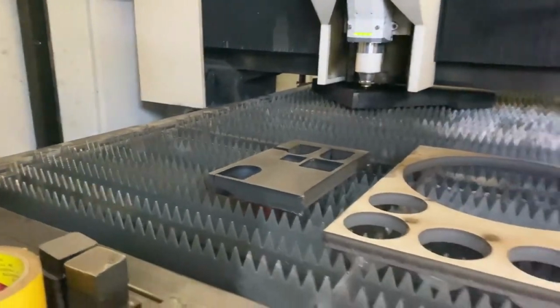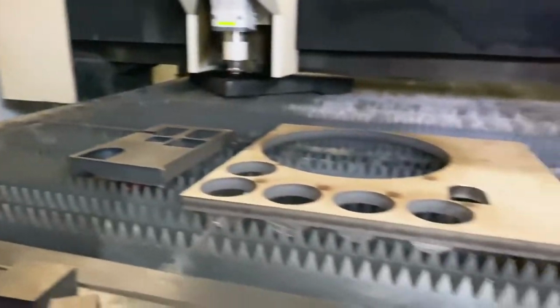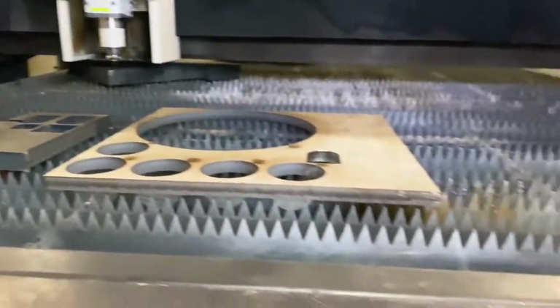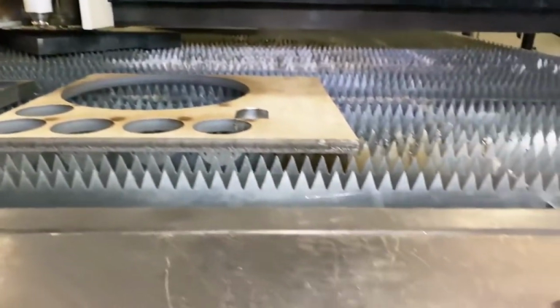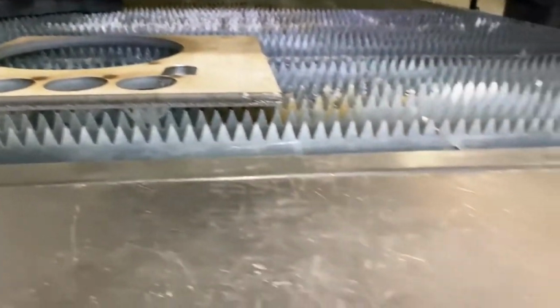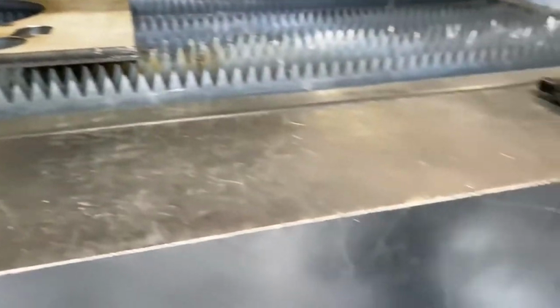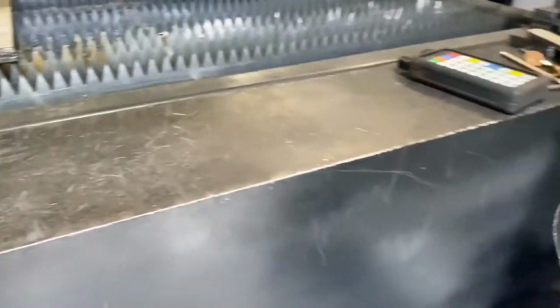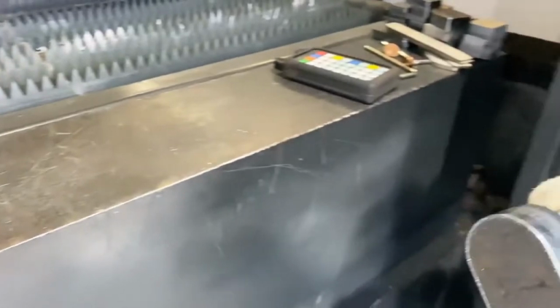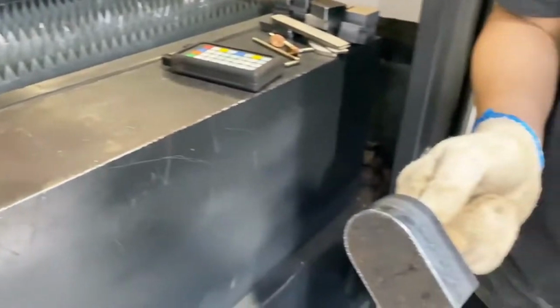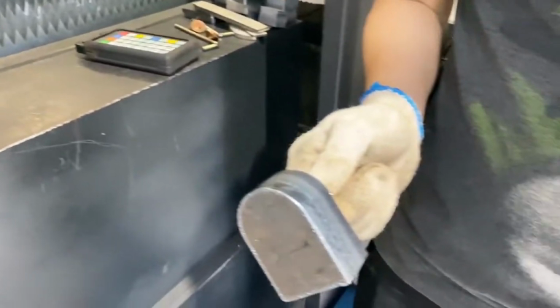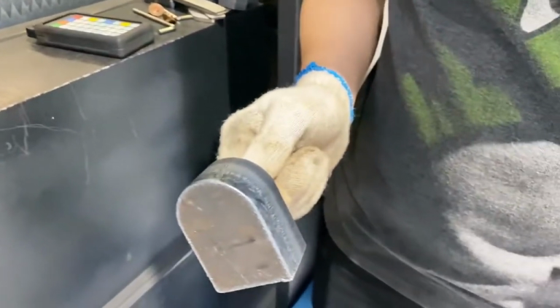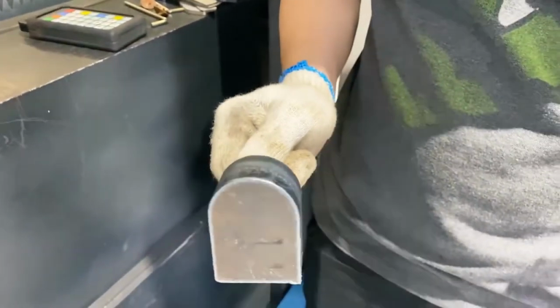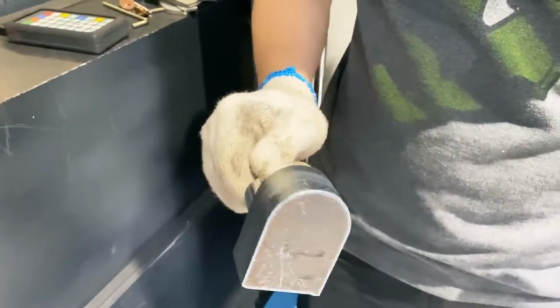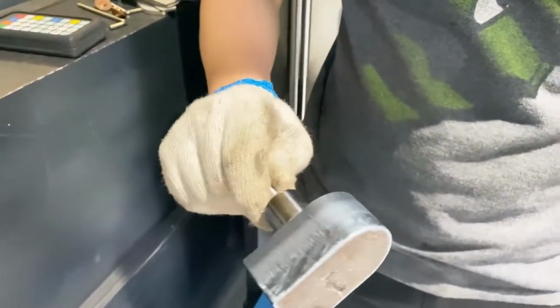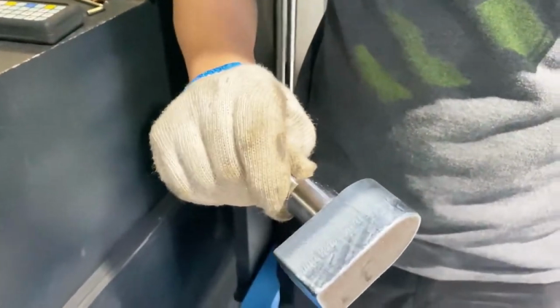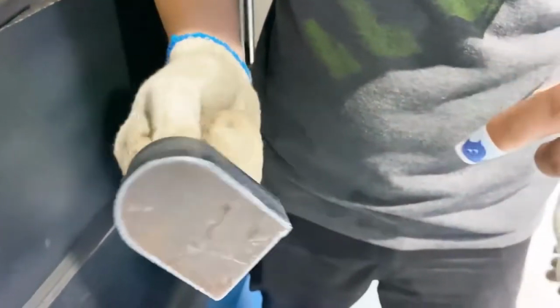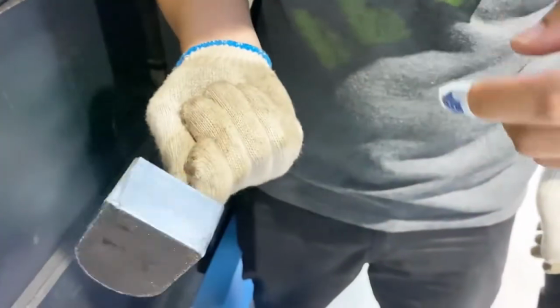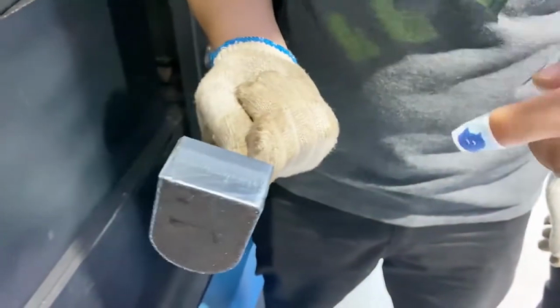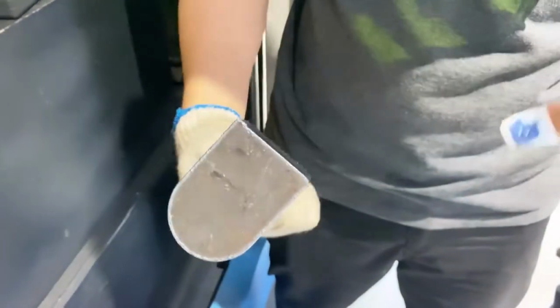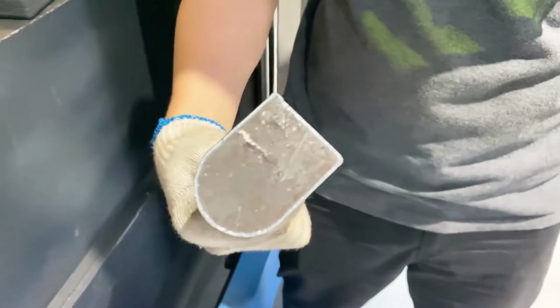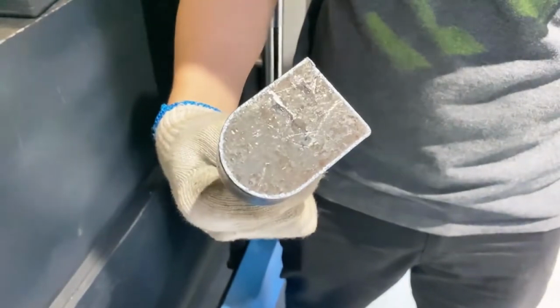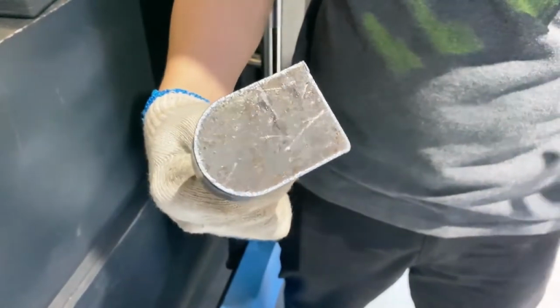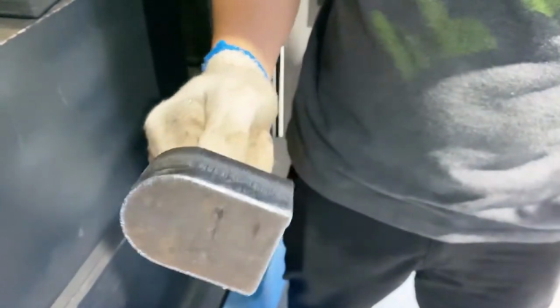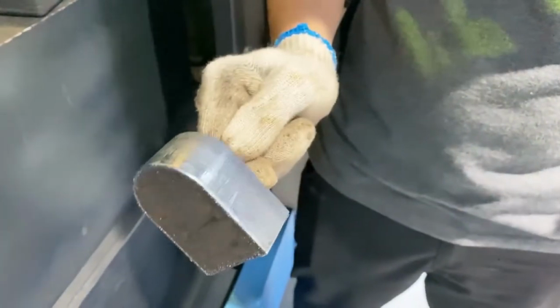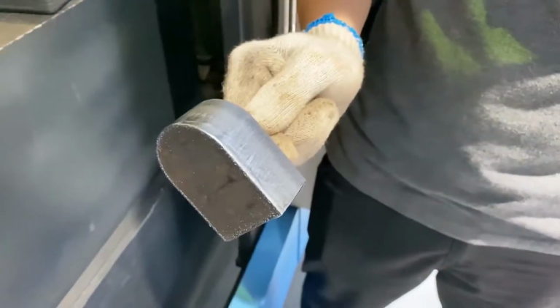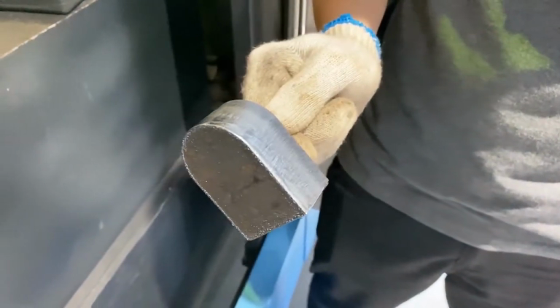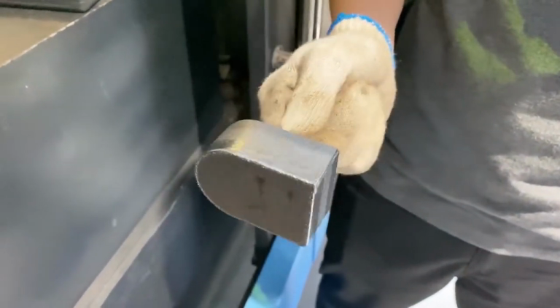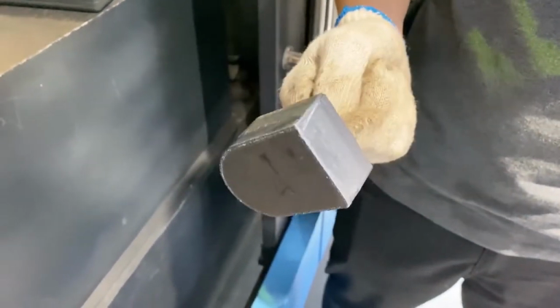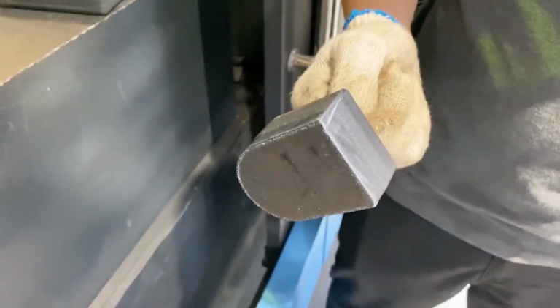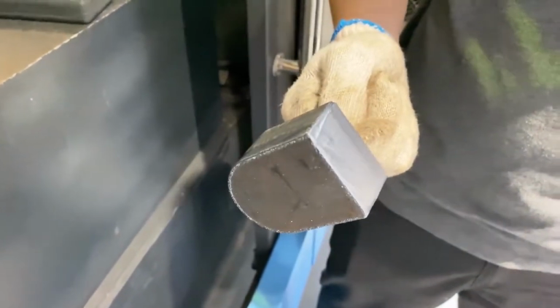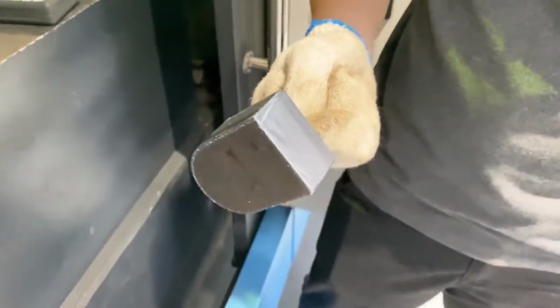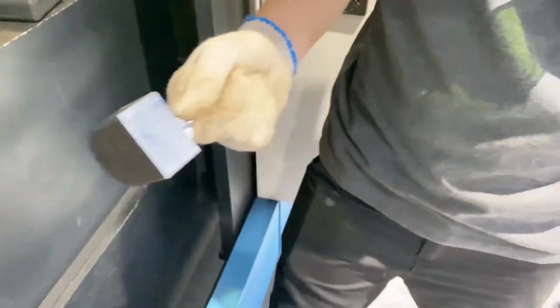This is a sample of 30mm carbon steel. You can see a bright surface, and the cutting speed is 1 meter per minute.